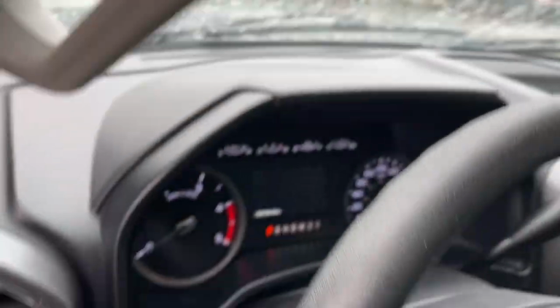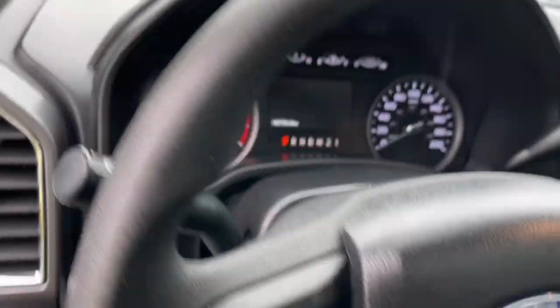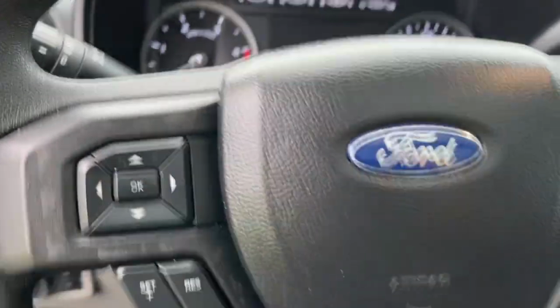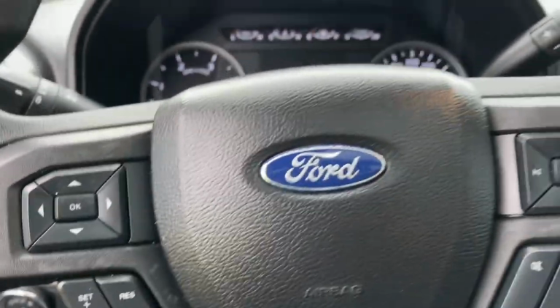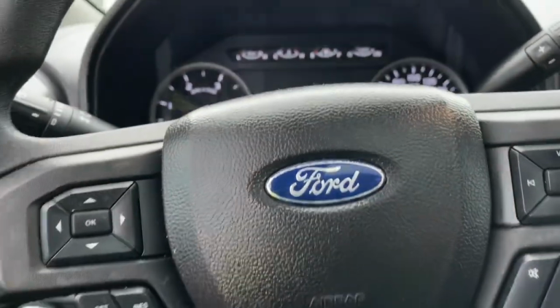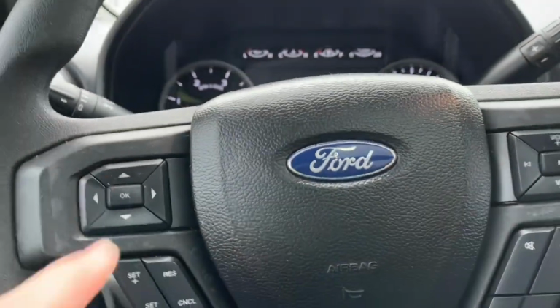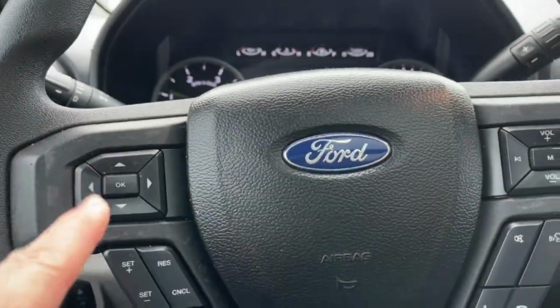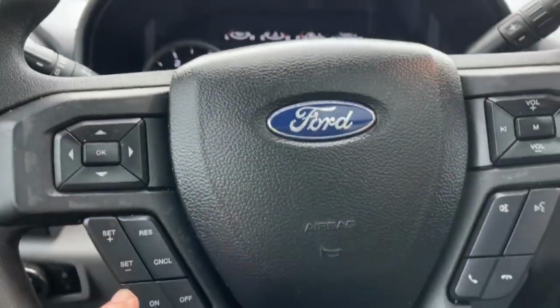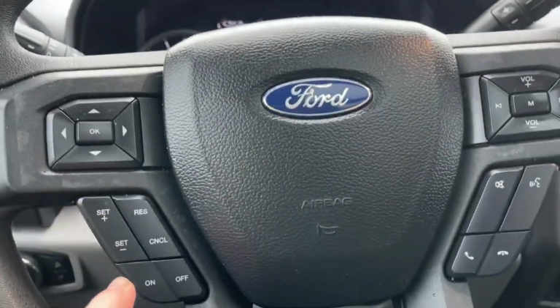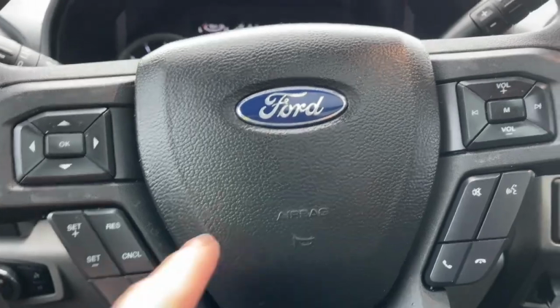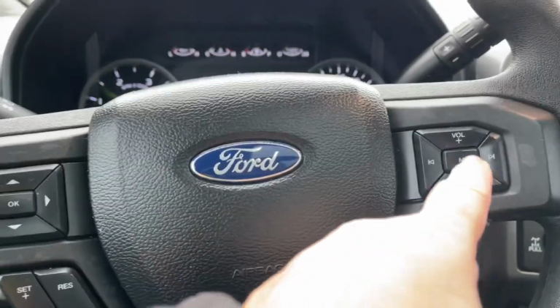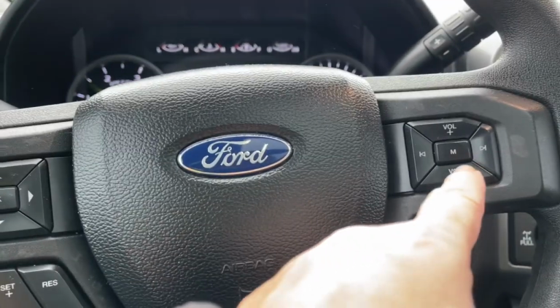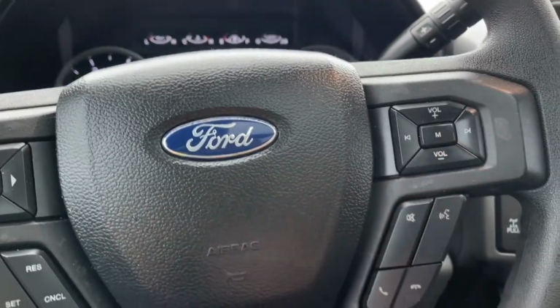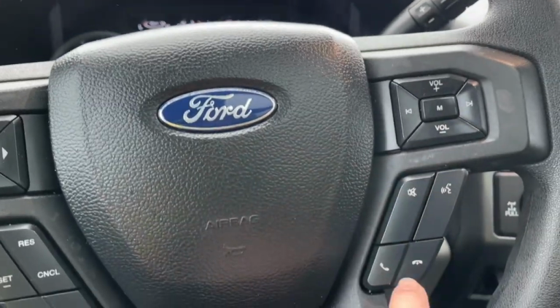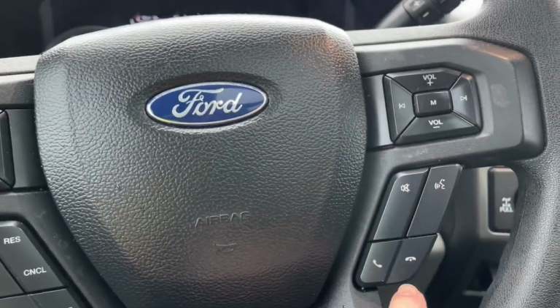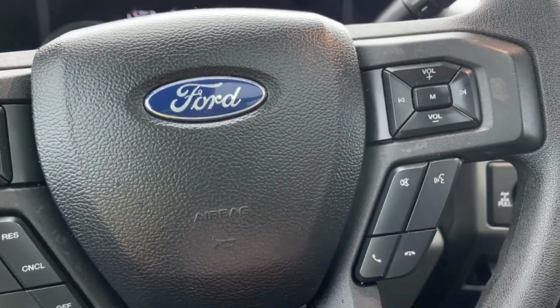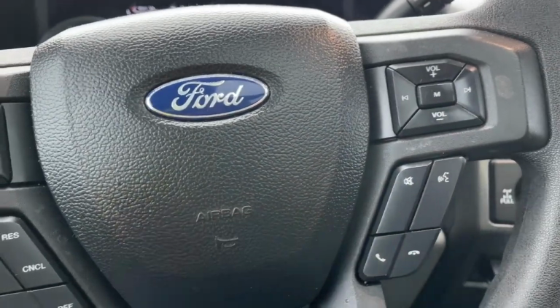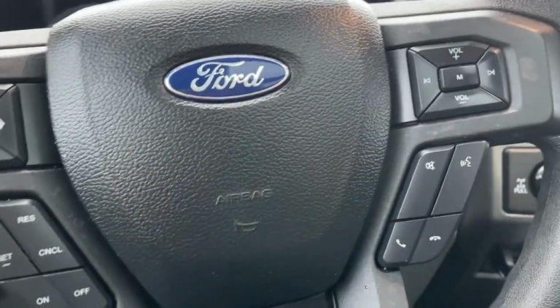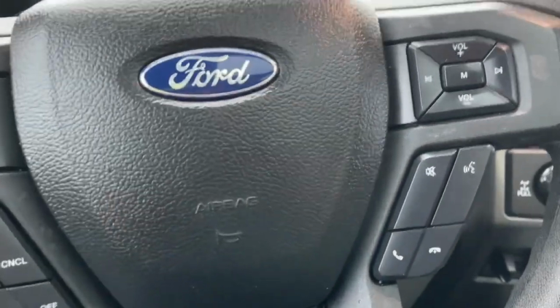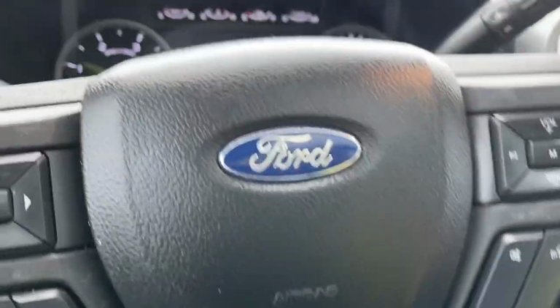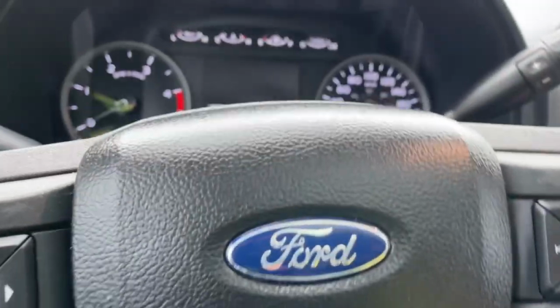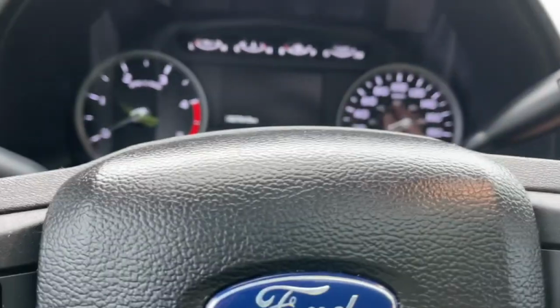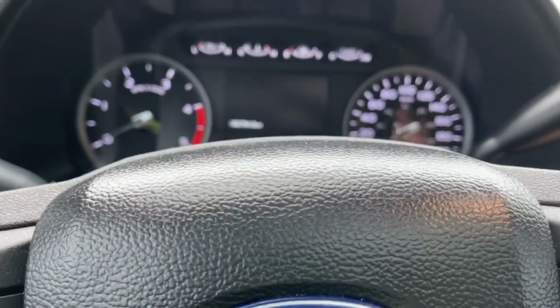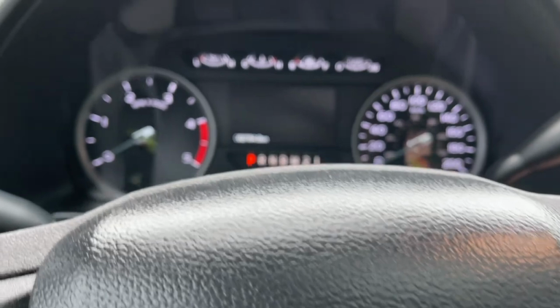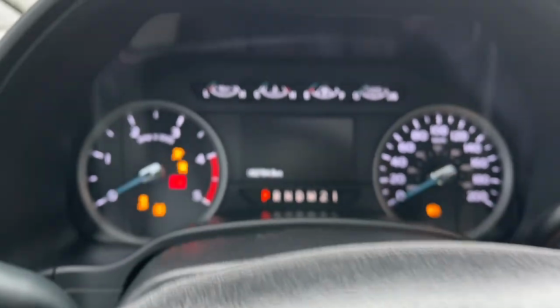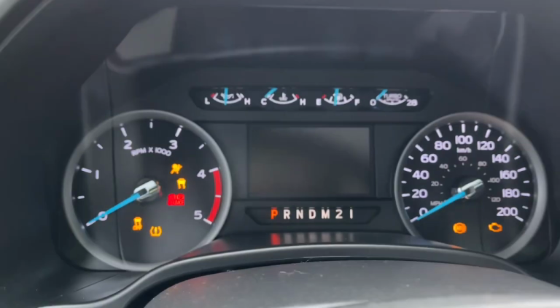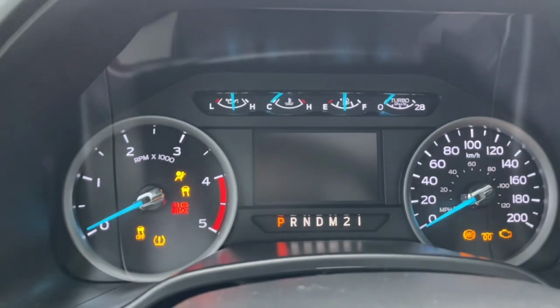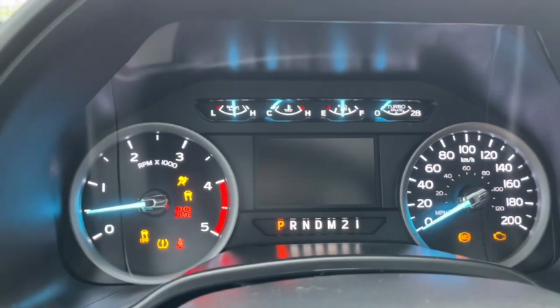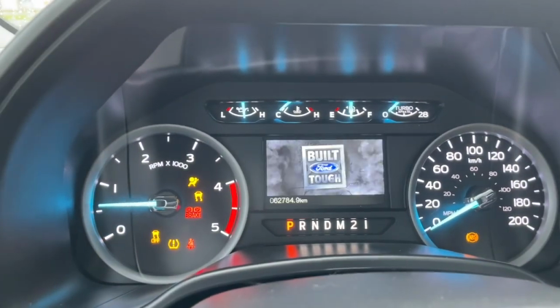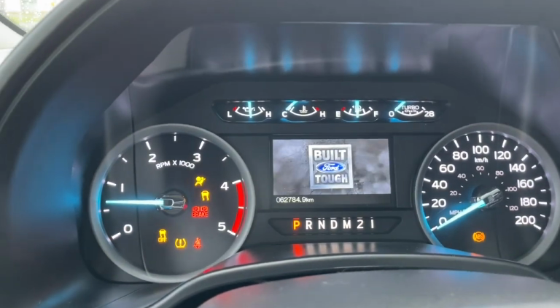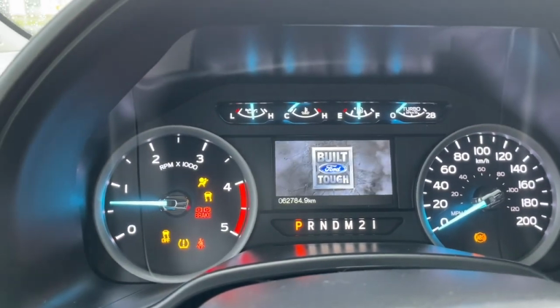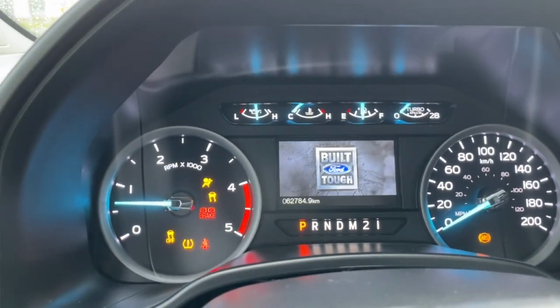On the face of the steering wheel you have your dash controls, cruise control, media with volume, and hands-free dialing. When we start up the vehicle, you're going to see any important messages, your odometer reading, and the menu will come up.